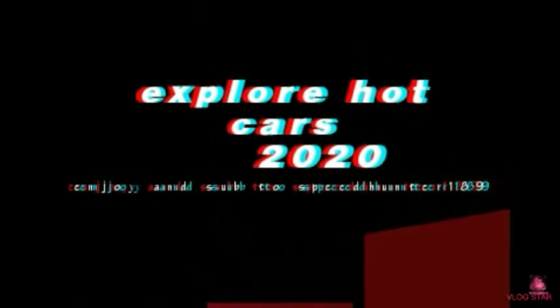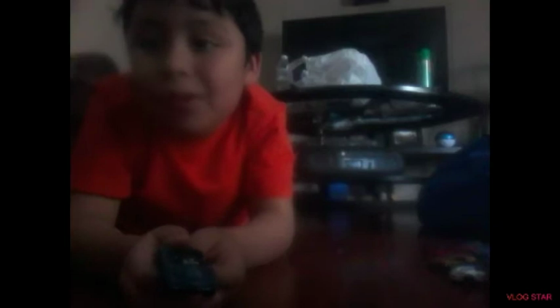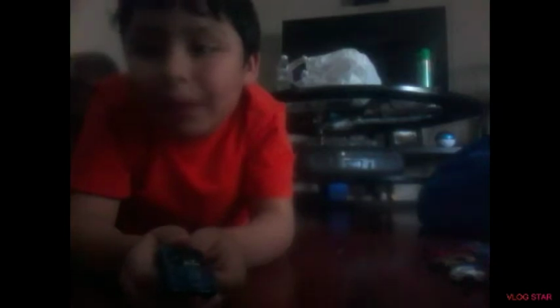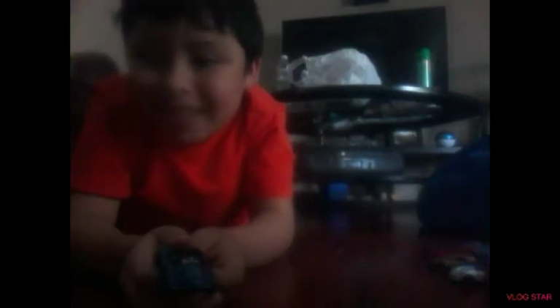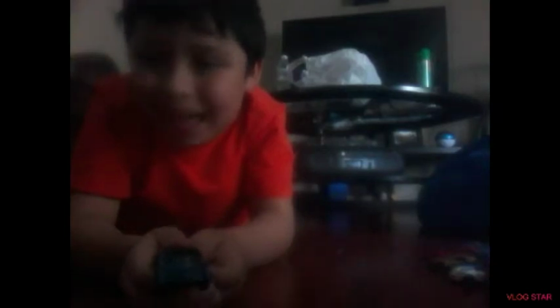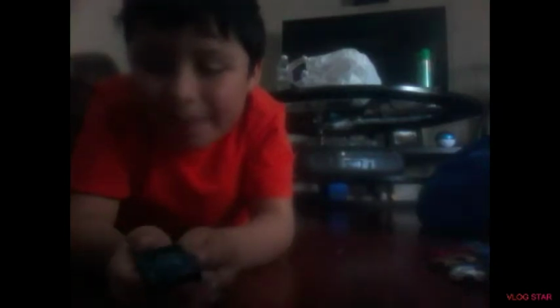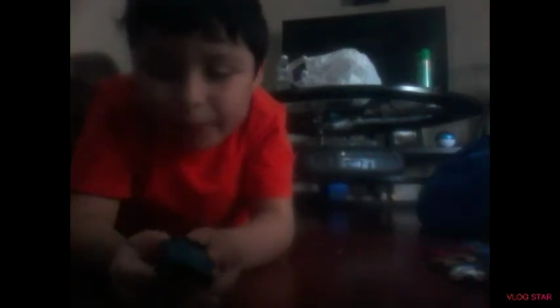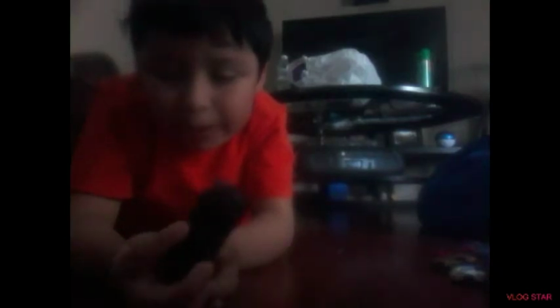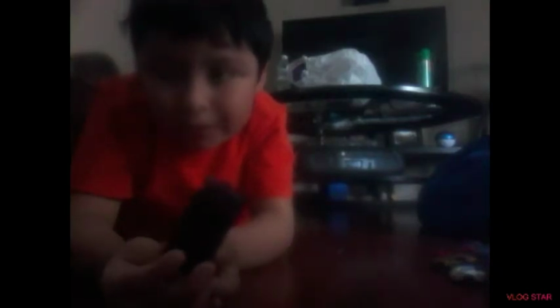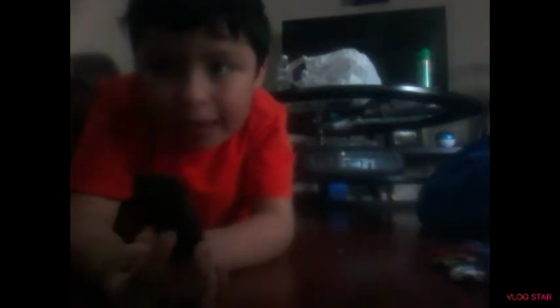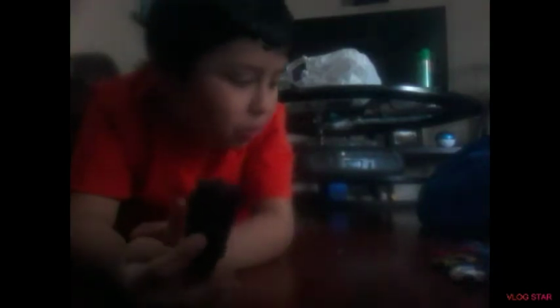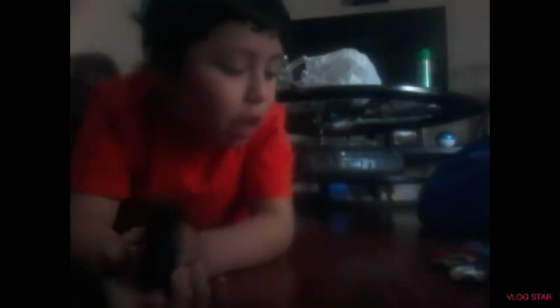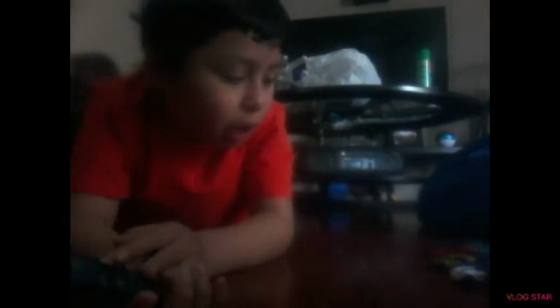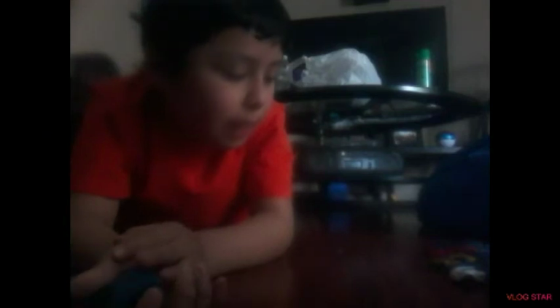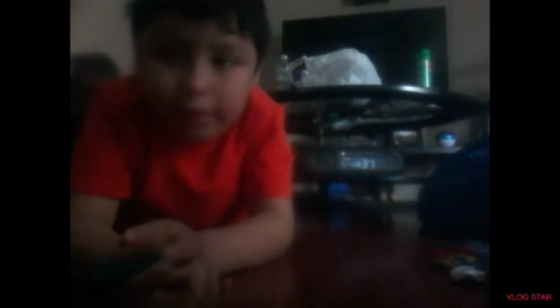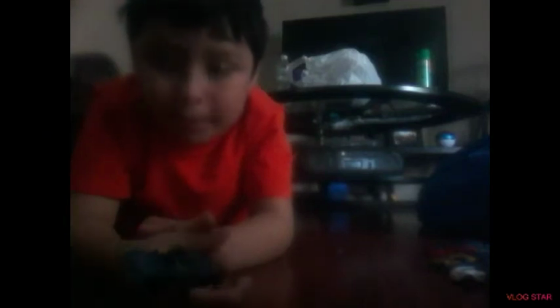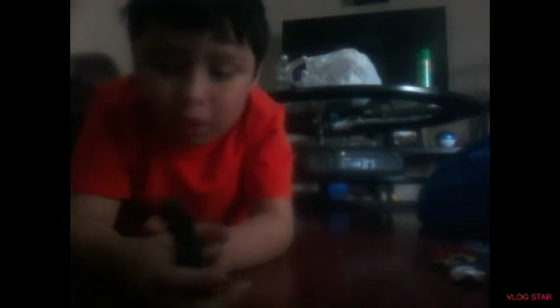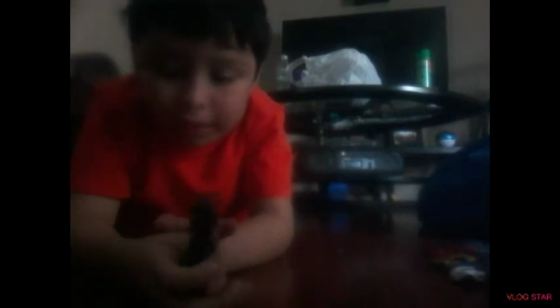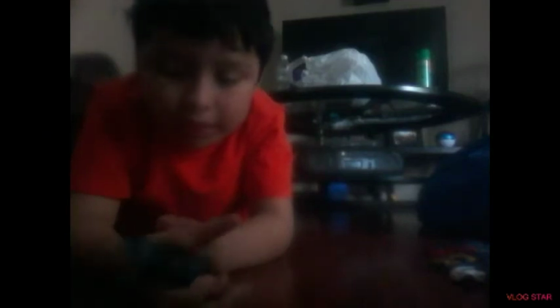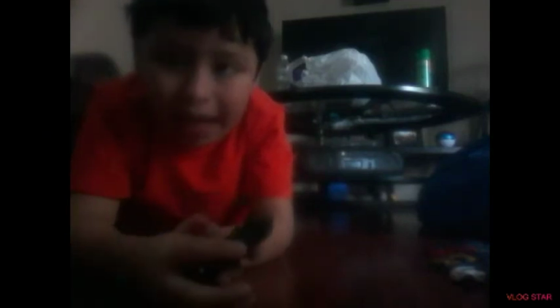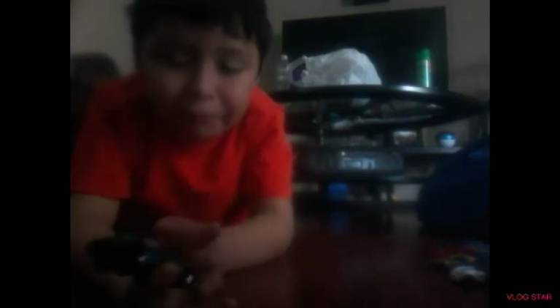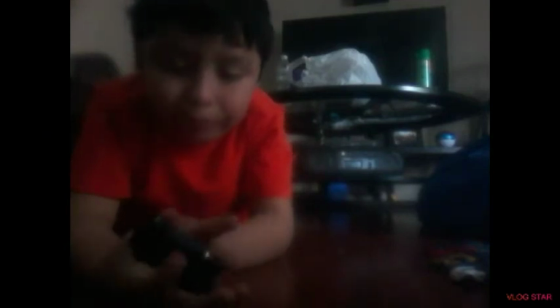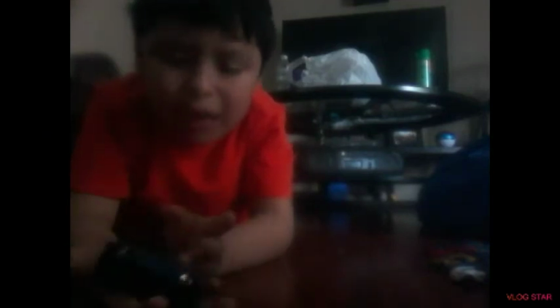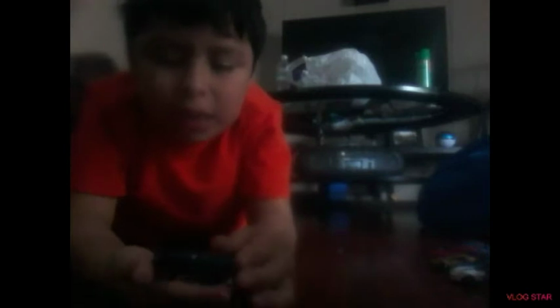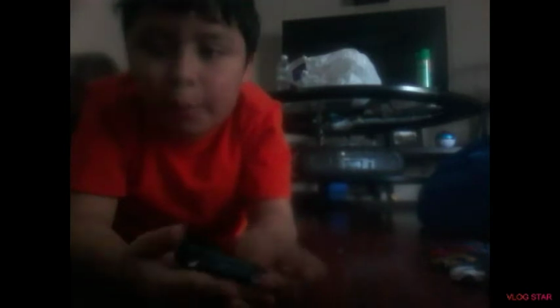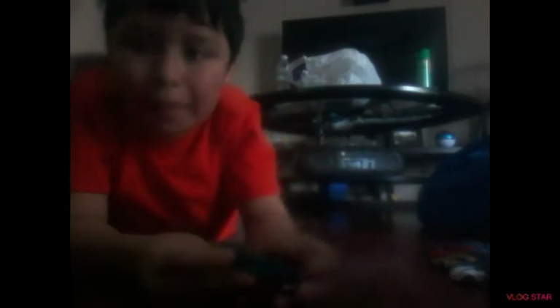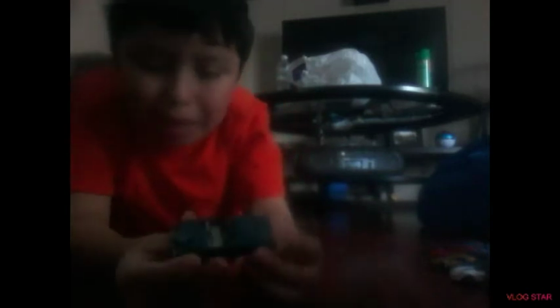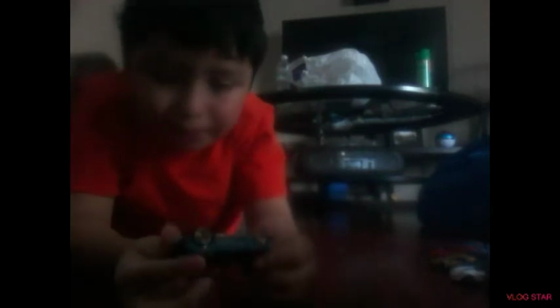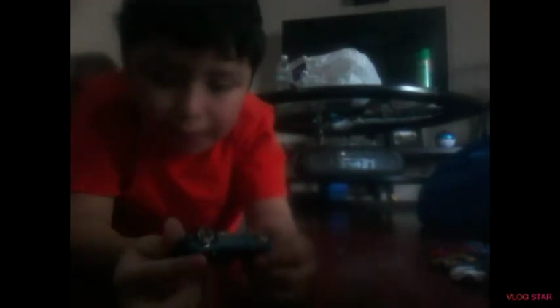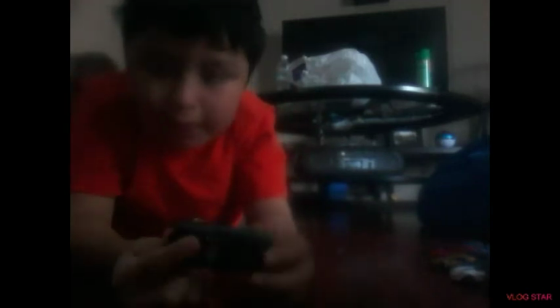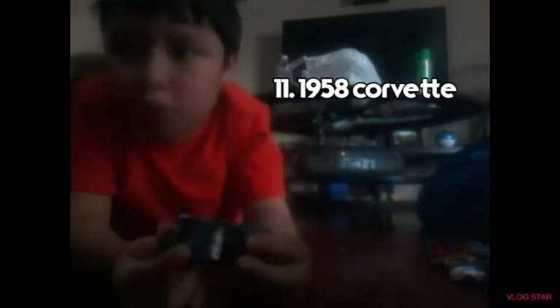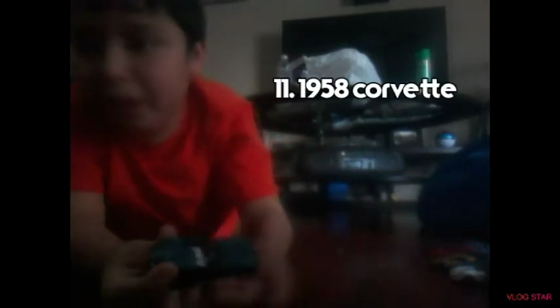Hey guys, welcome back to my channel! Today I'm back with a brand new video. I'm going to be showing you the top 11 best cars that I have. Okay guys, so number 11: the 1958 Corvette.